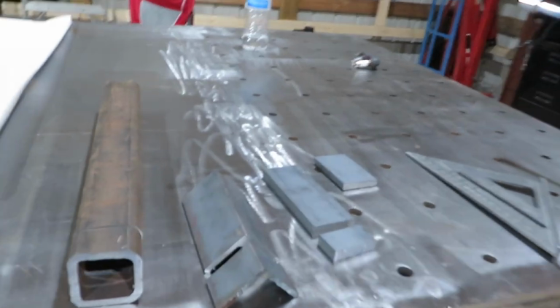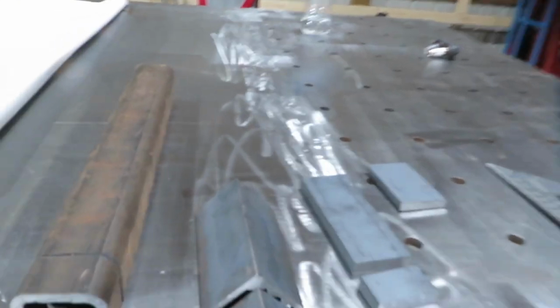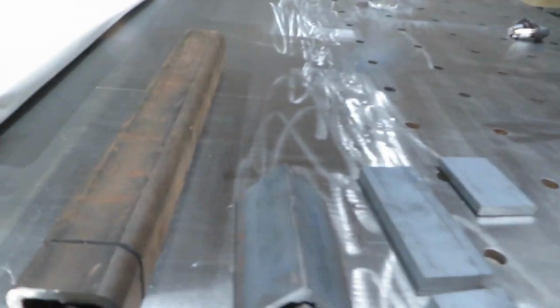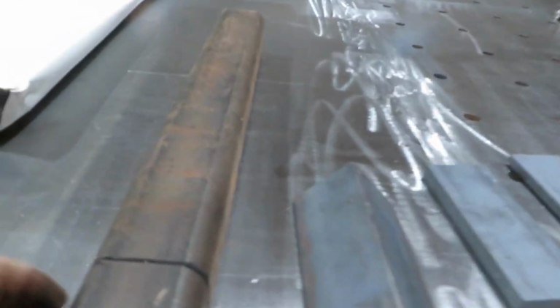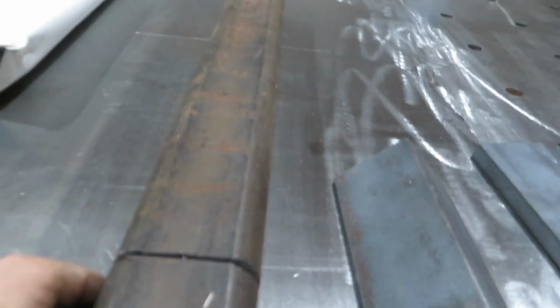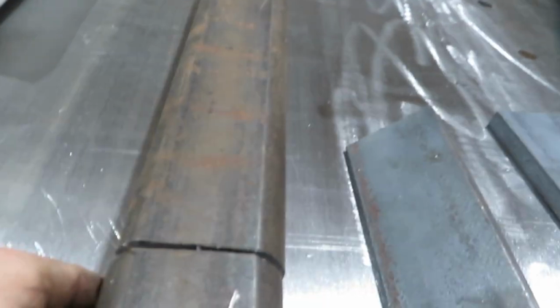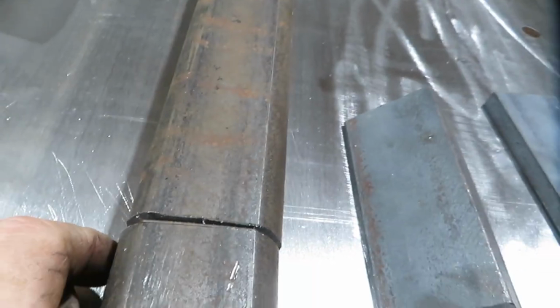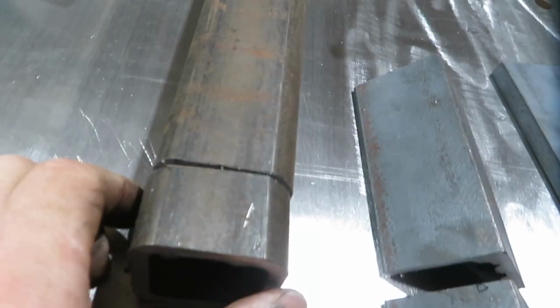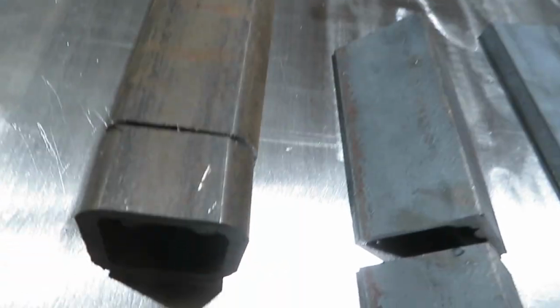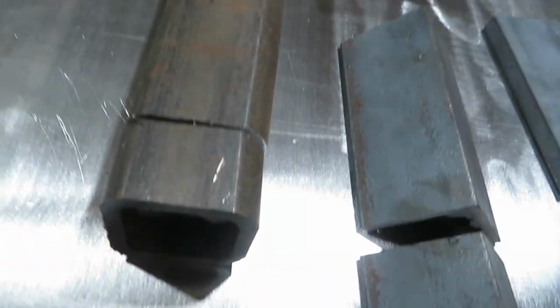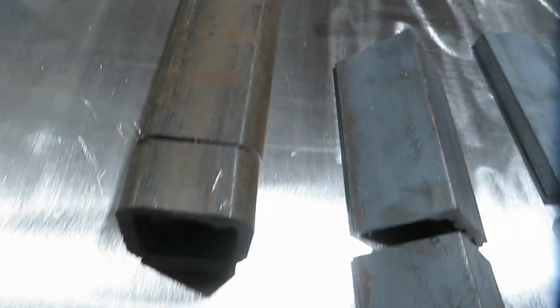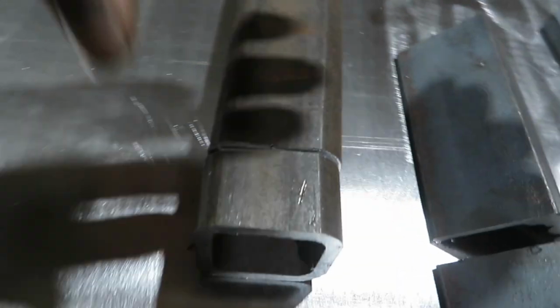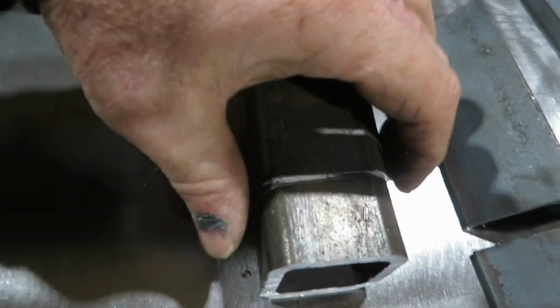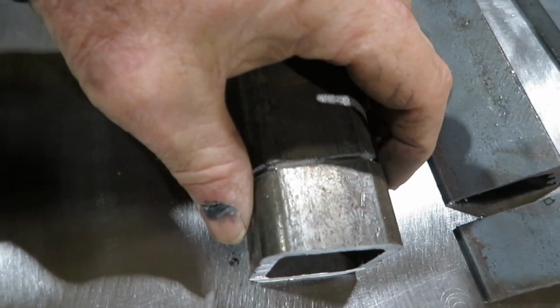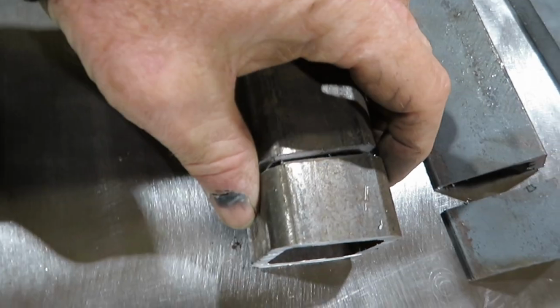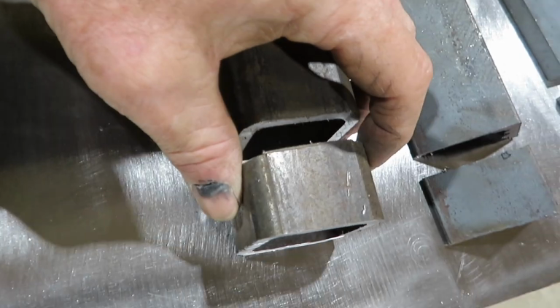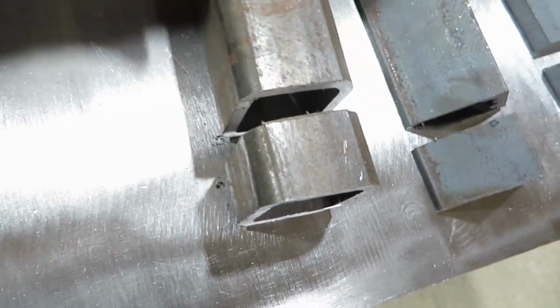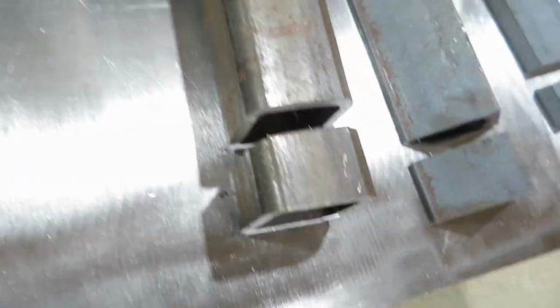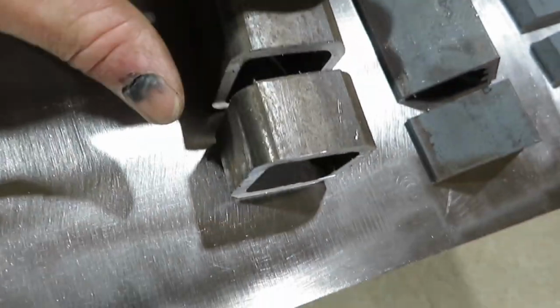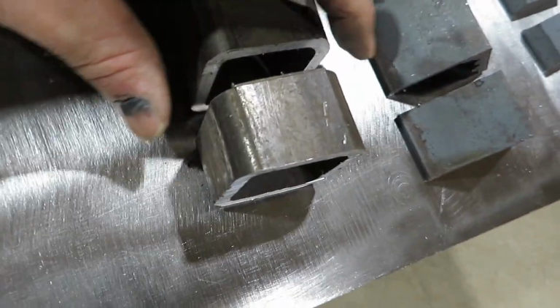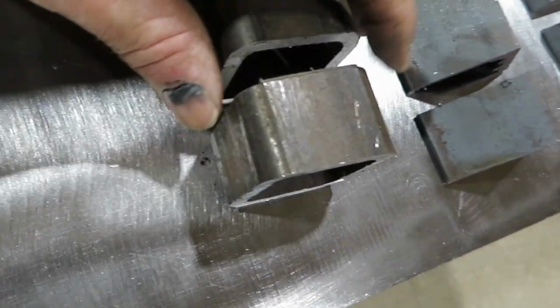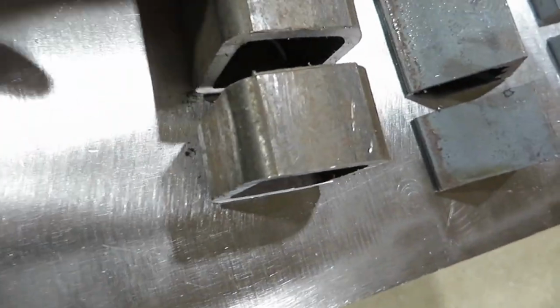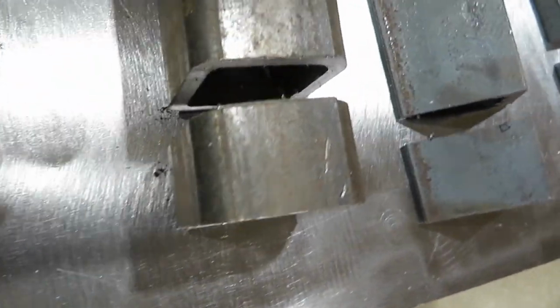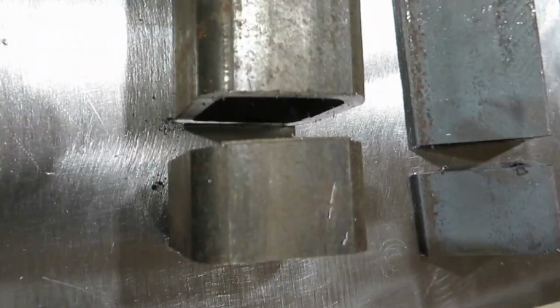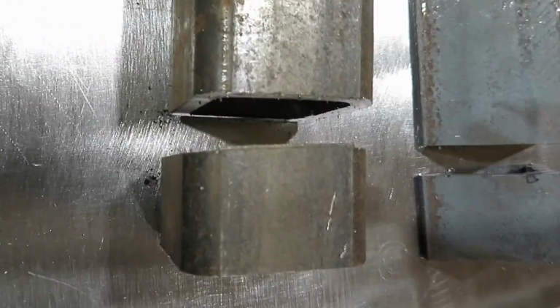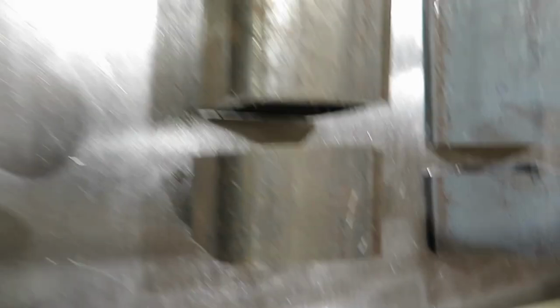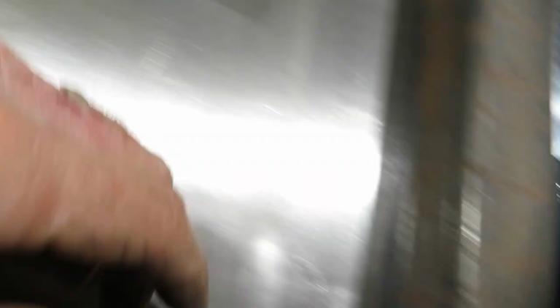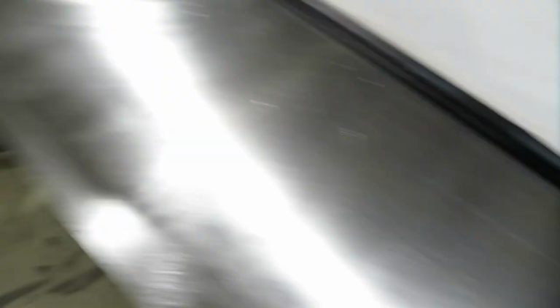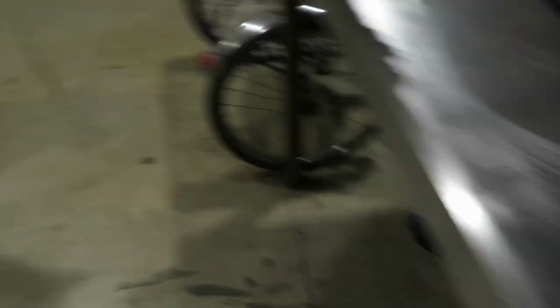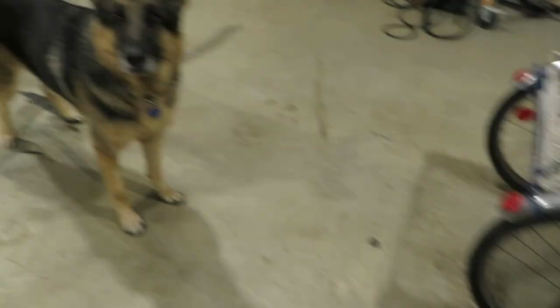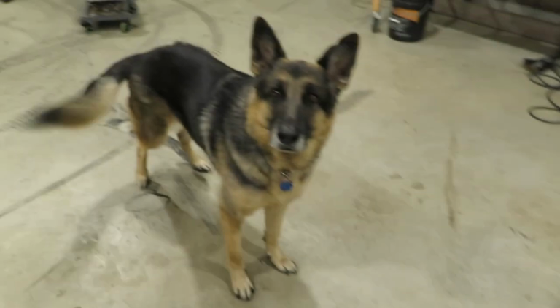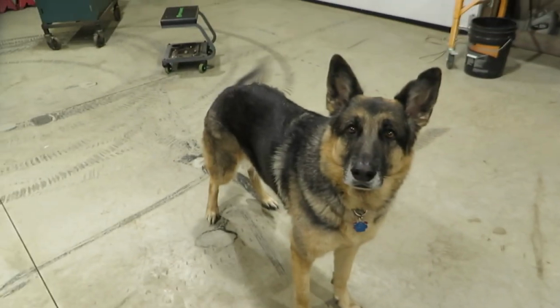Right over here on the fab table we do have some cuts. It is not cutting square — after the first cut you can see that is way, way off.